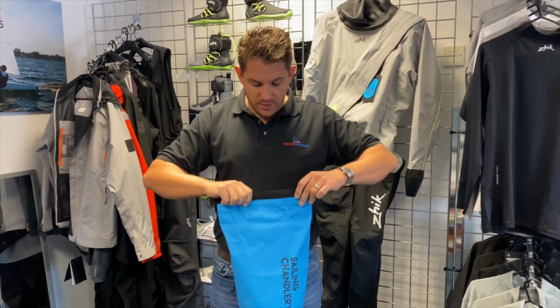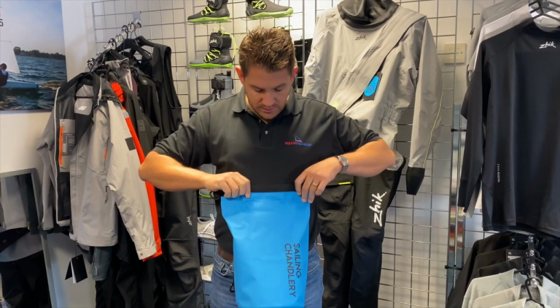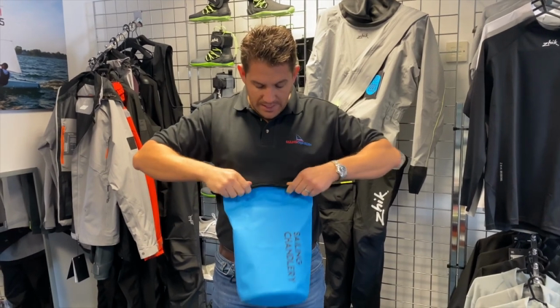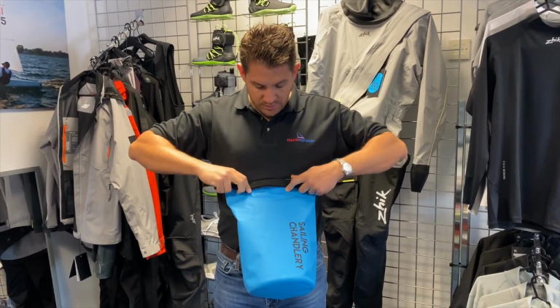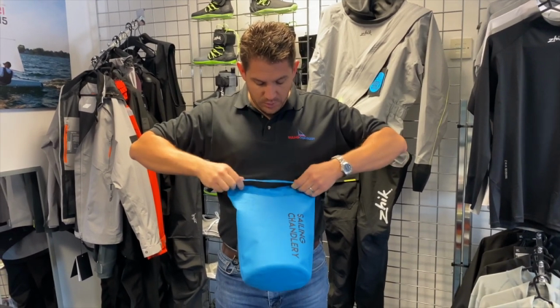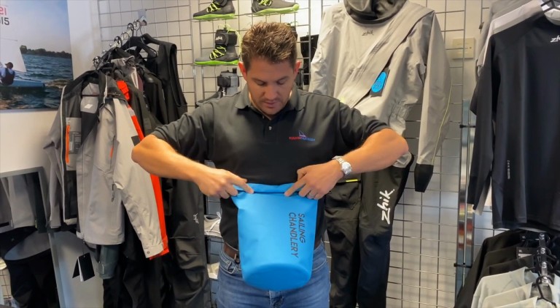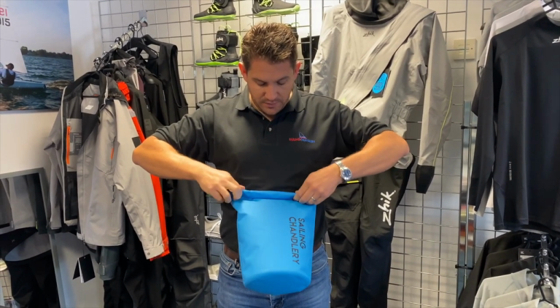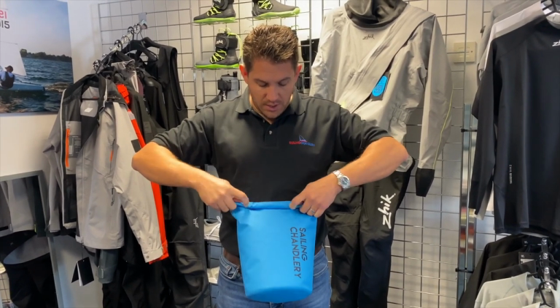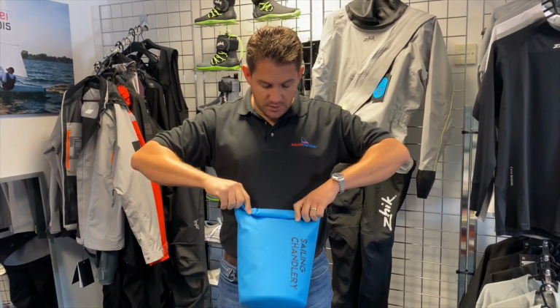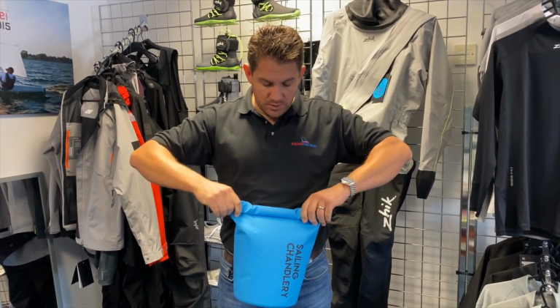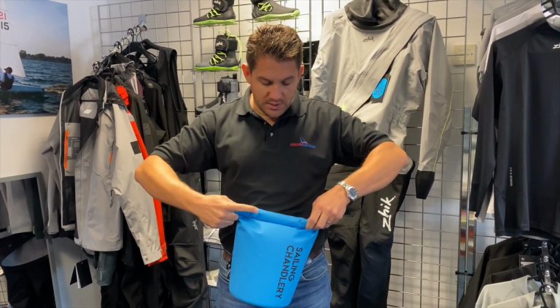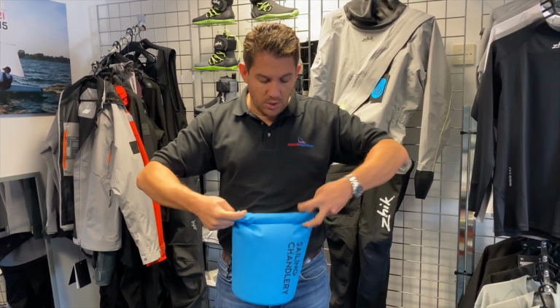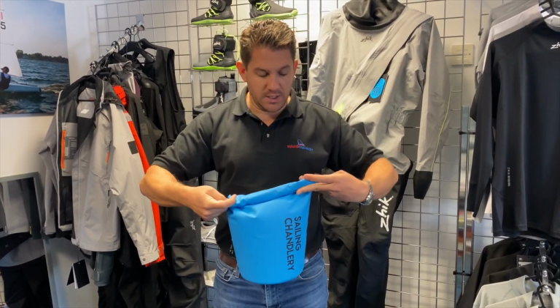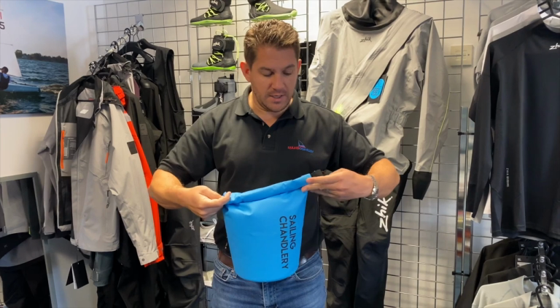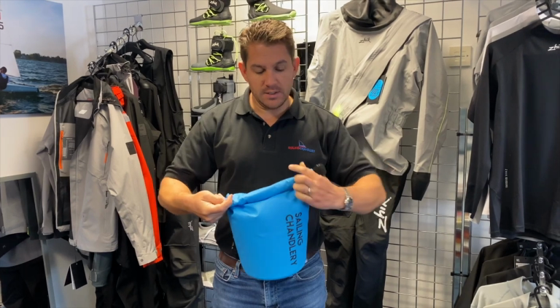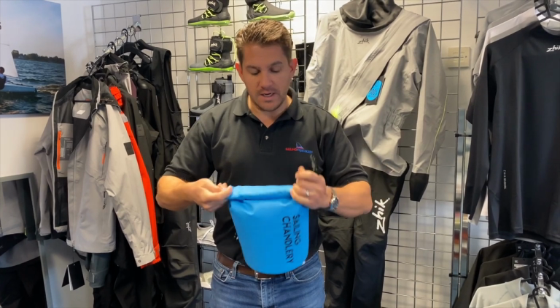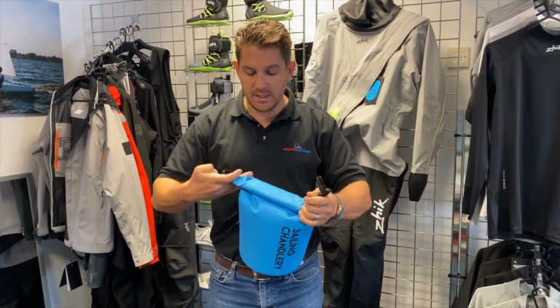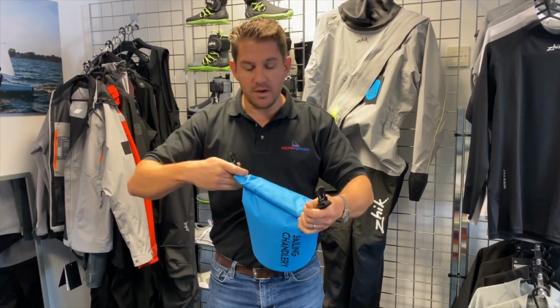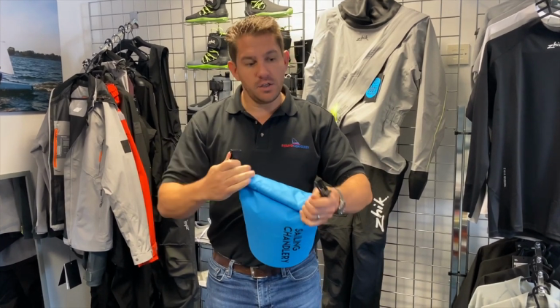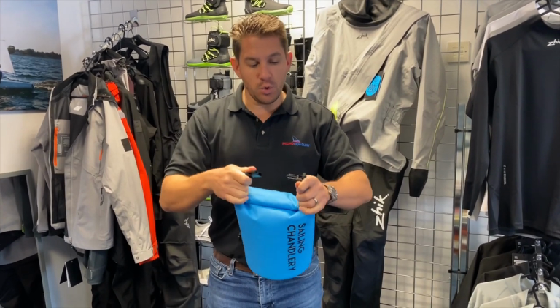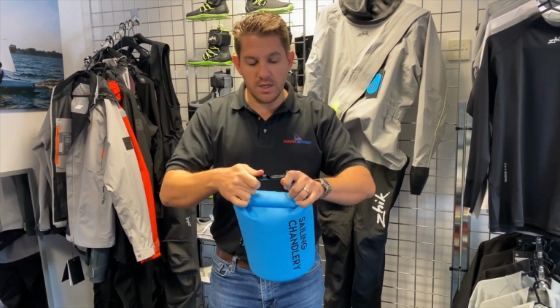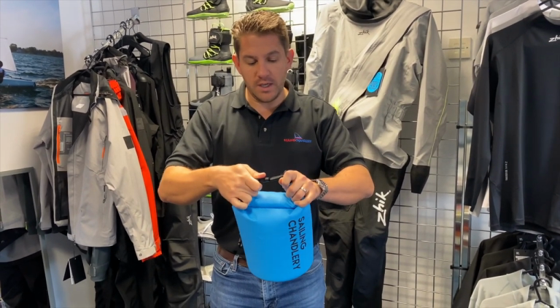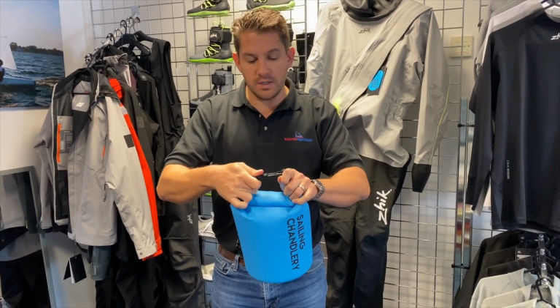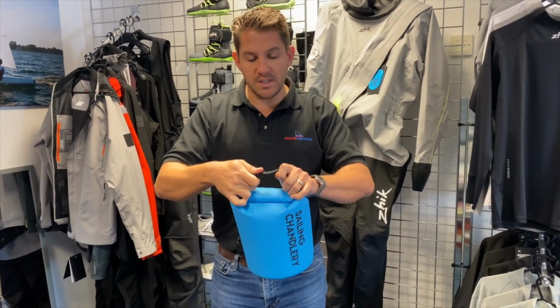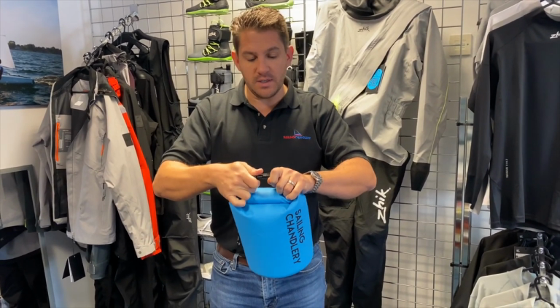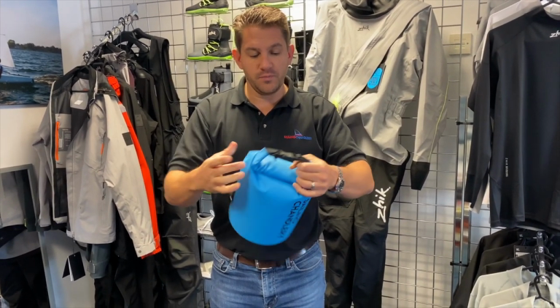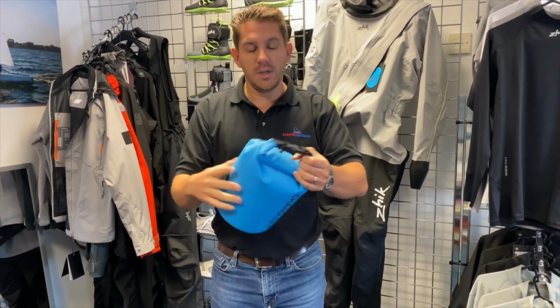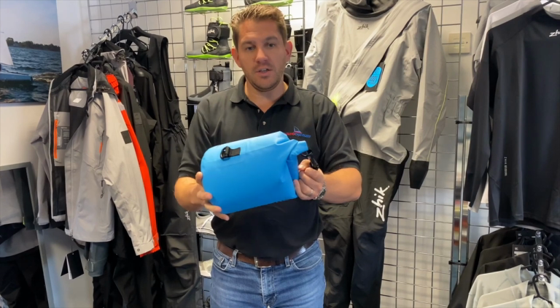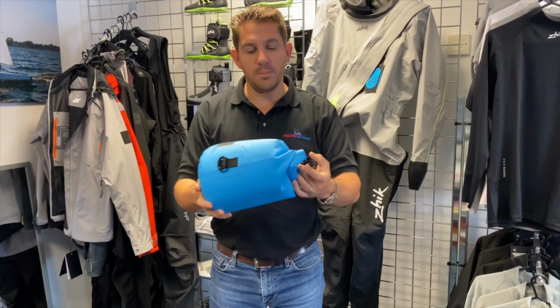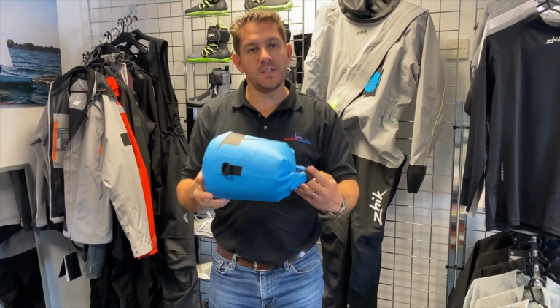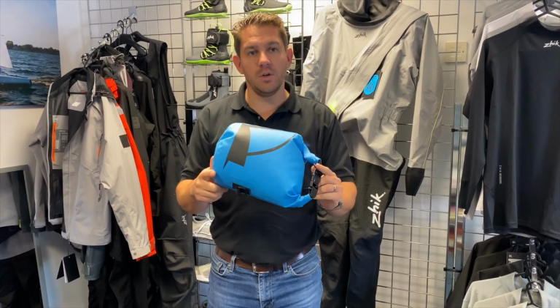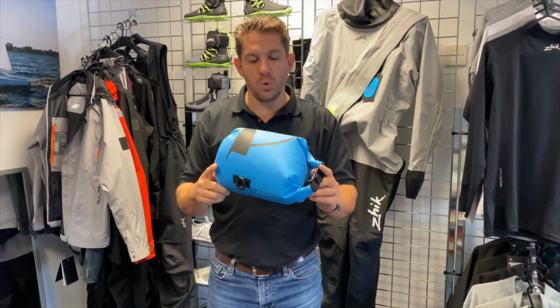seal it up, twist it around a few times which locks in the air — doesn't let anything out, no water in, nothing out. Clip it together and your valuables will be safe while you're on the water.